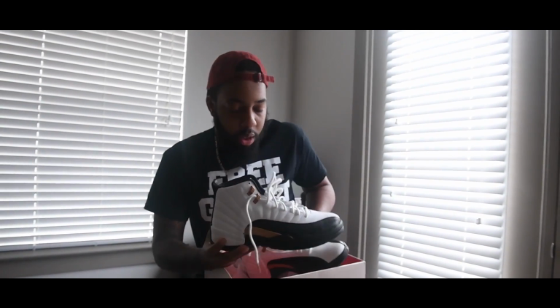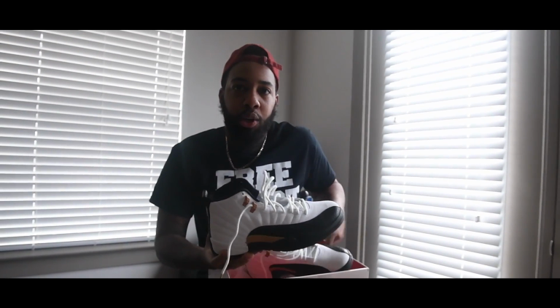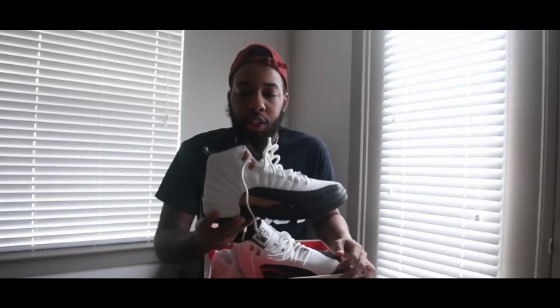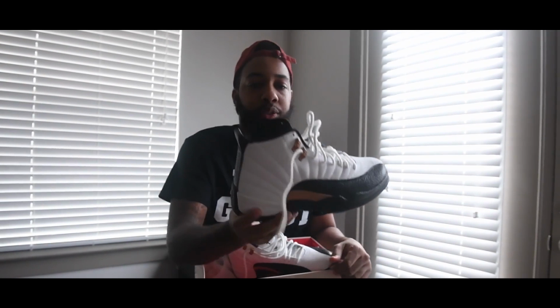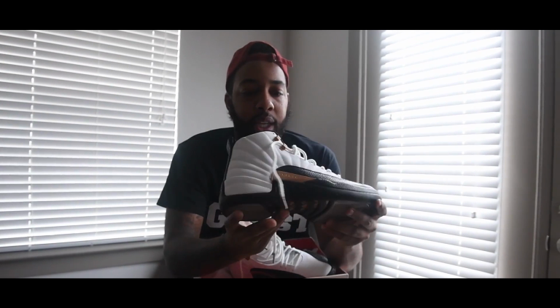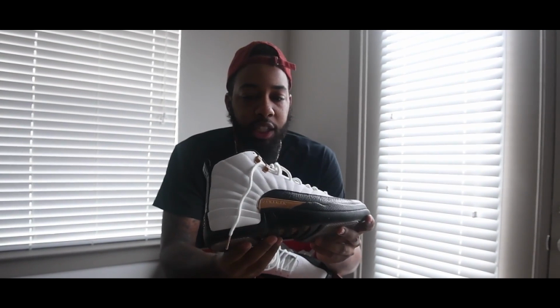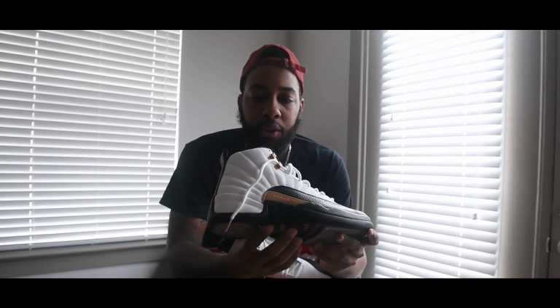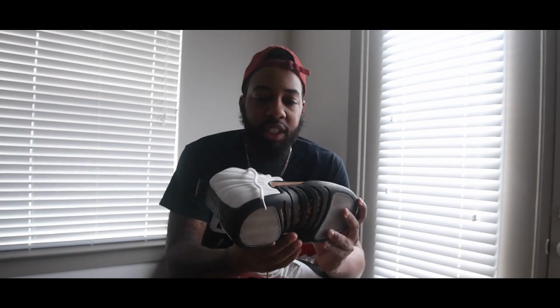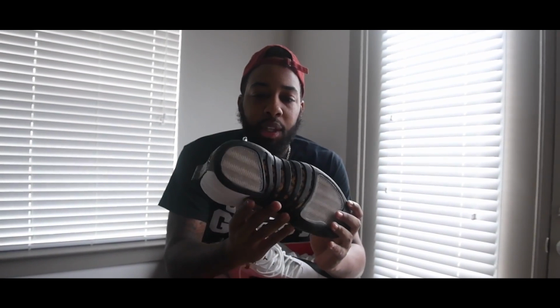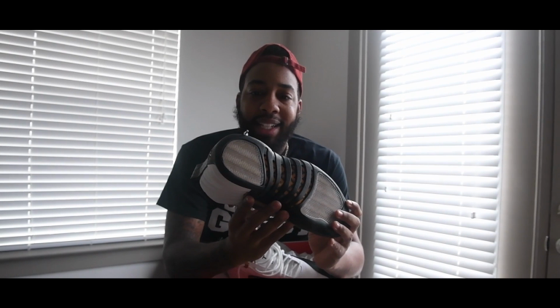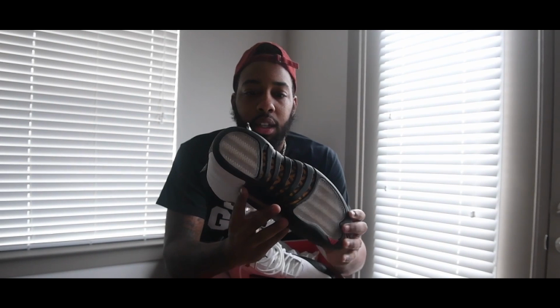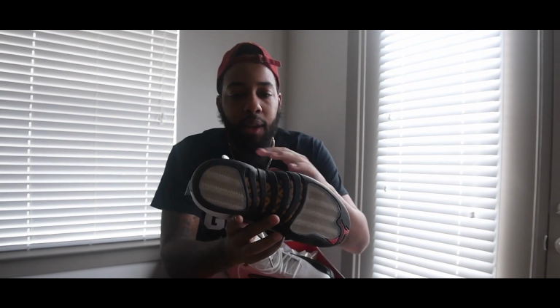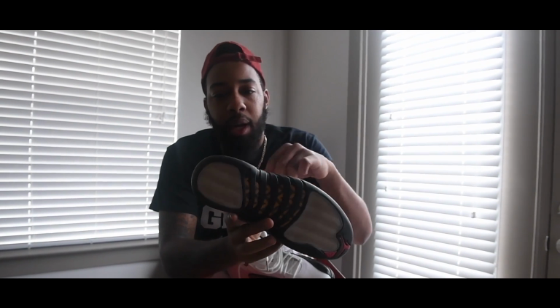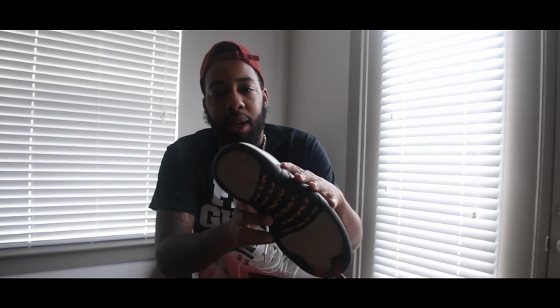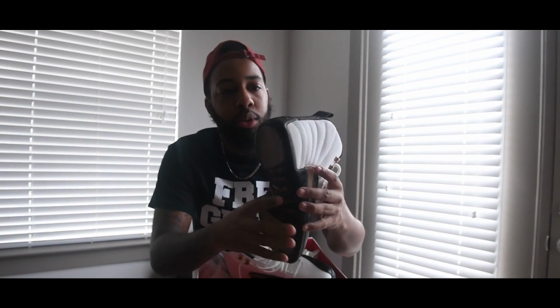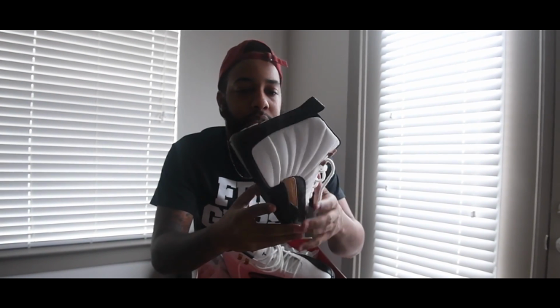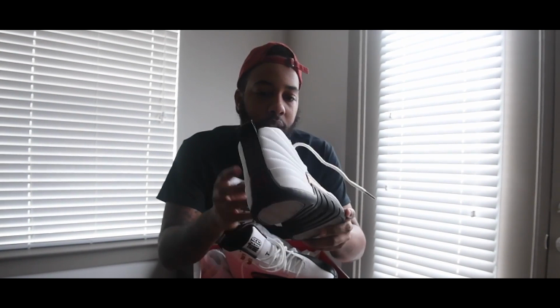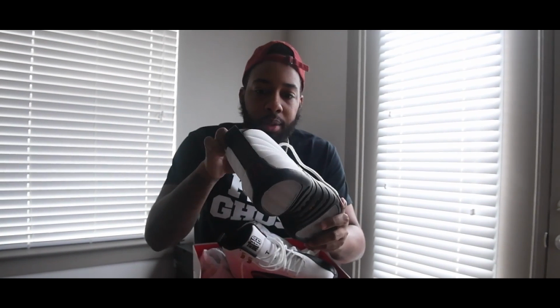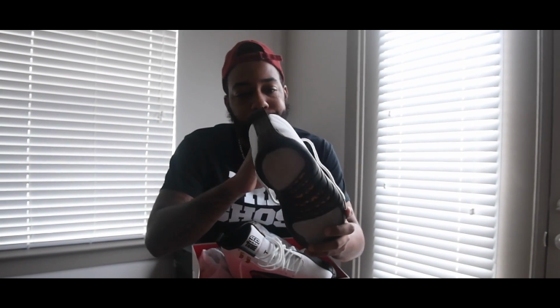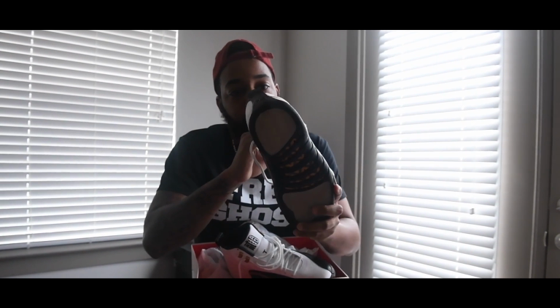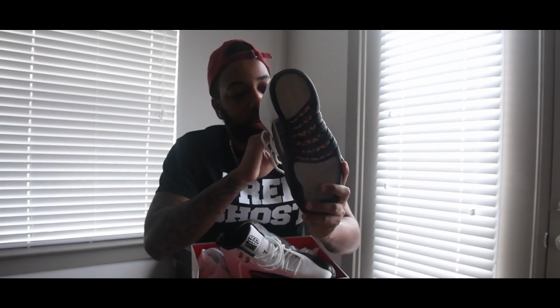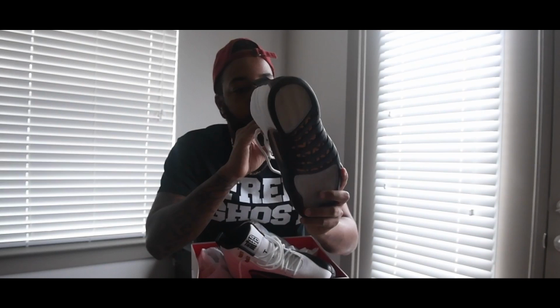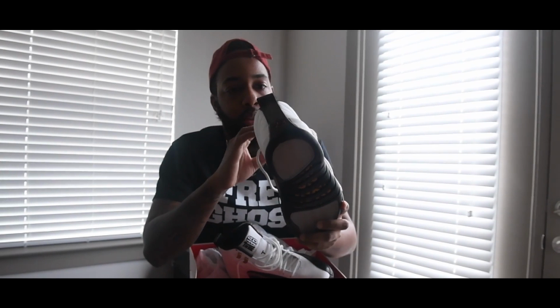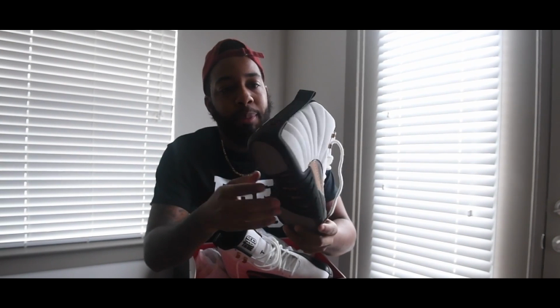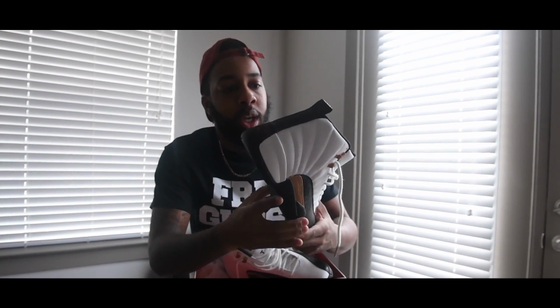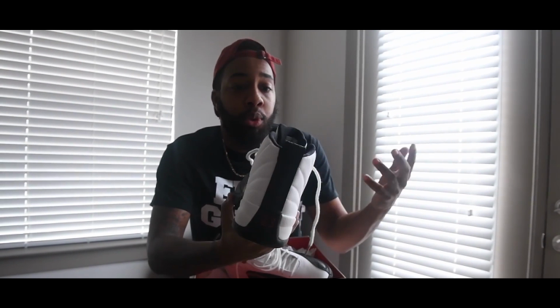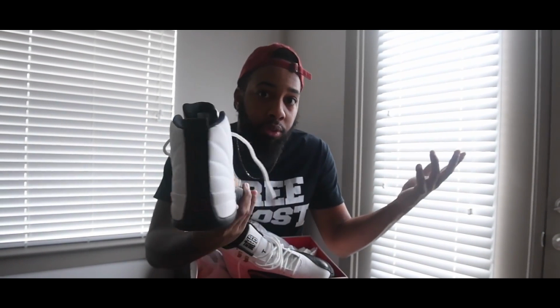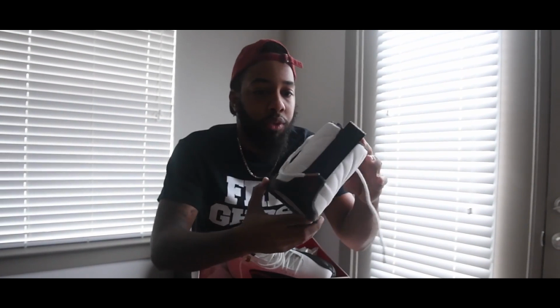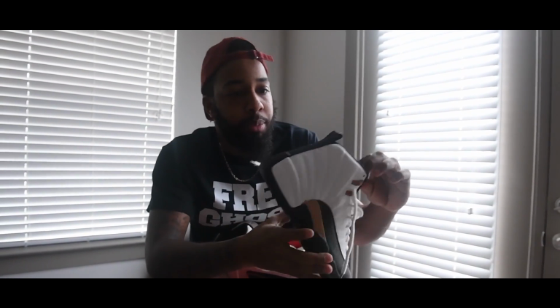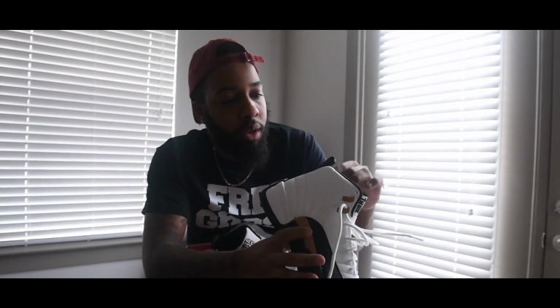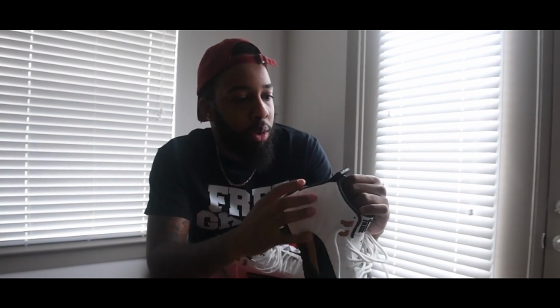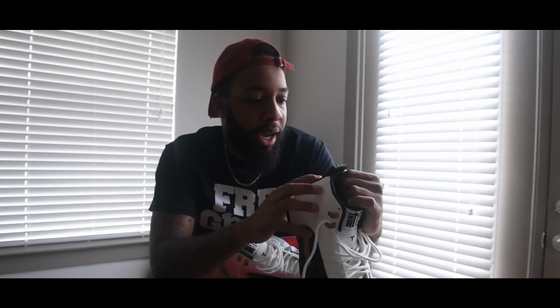We all know about the 12s, but these 12s have a similar taxi look. I'm going to let you know the differences. And of course, these are maybe $40 more than the originals.